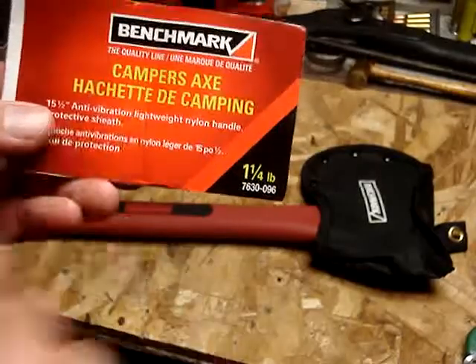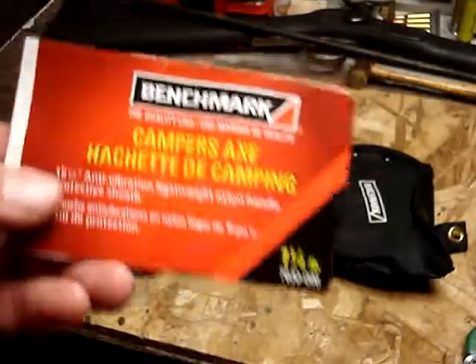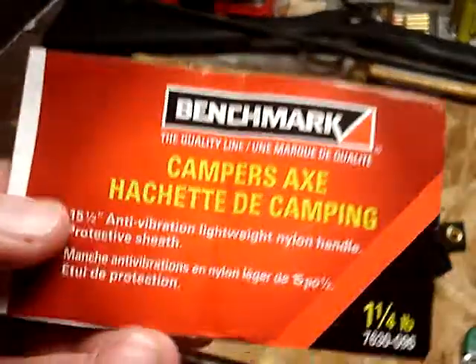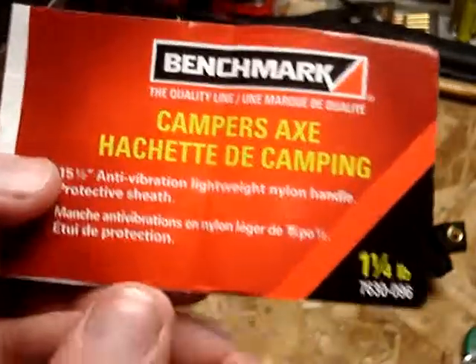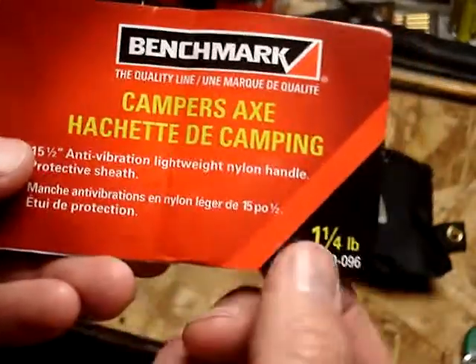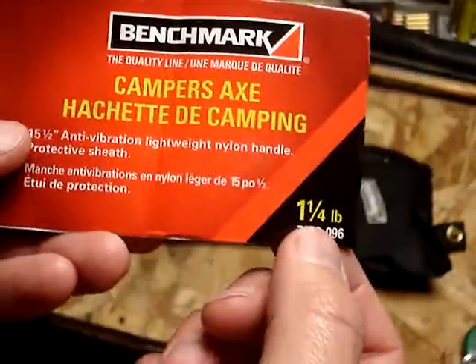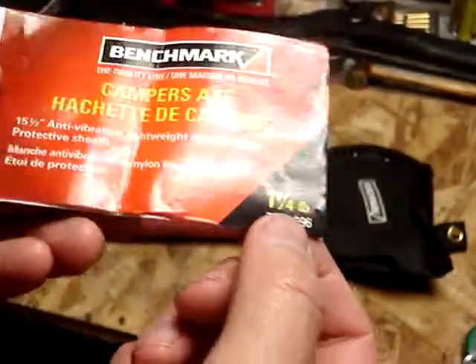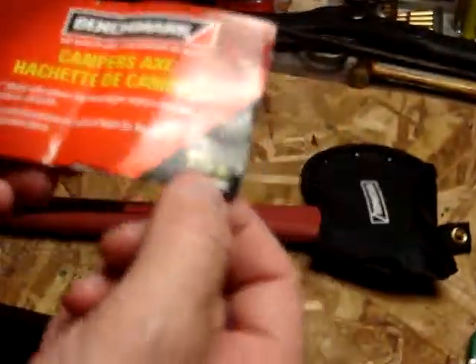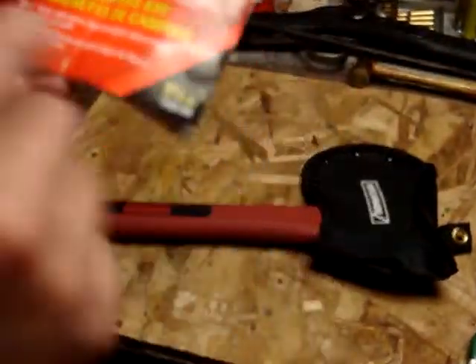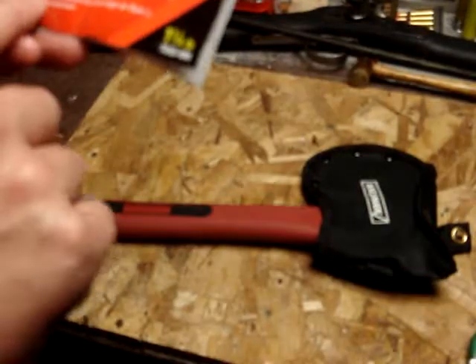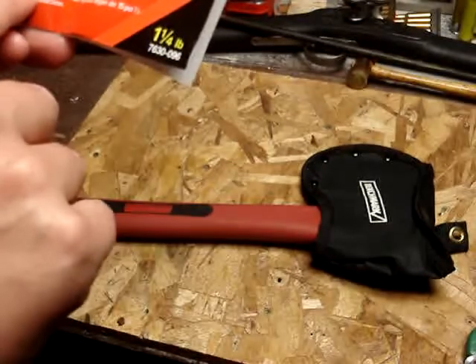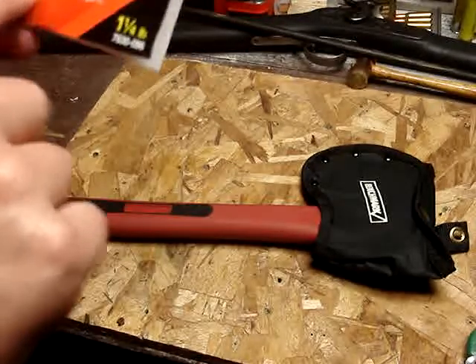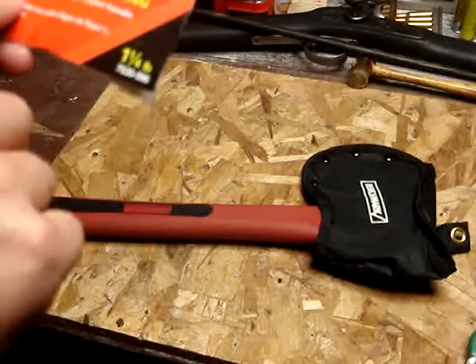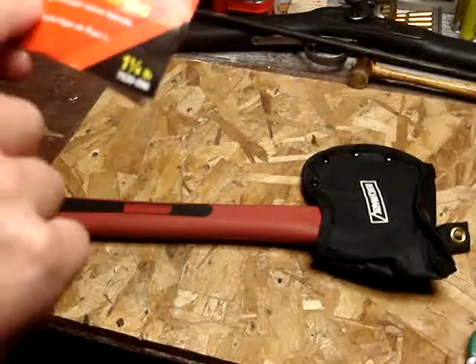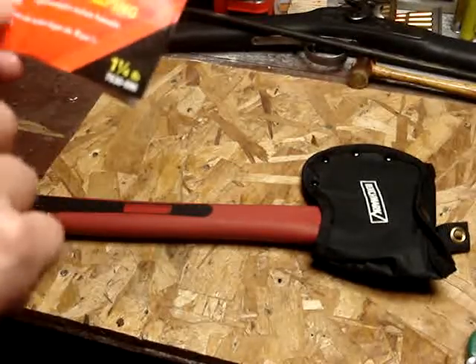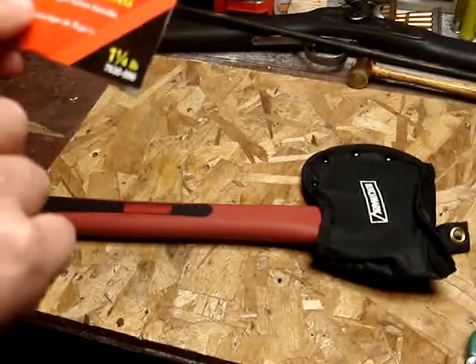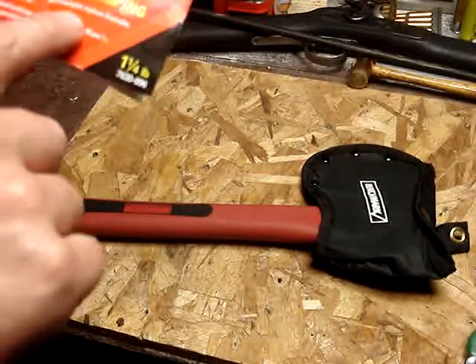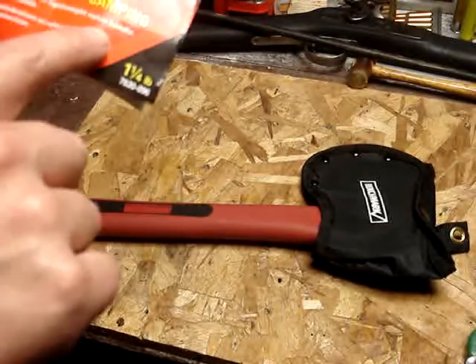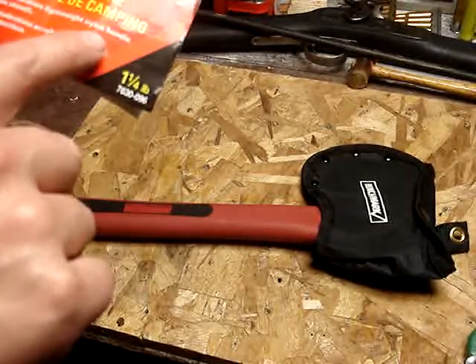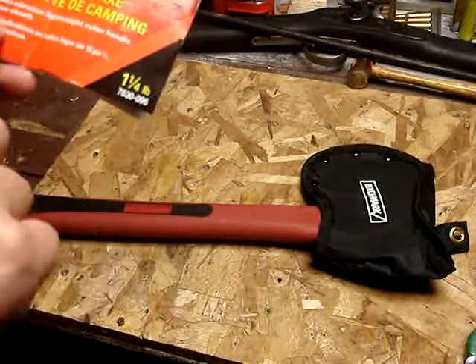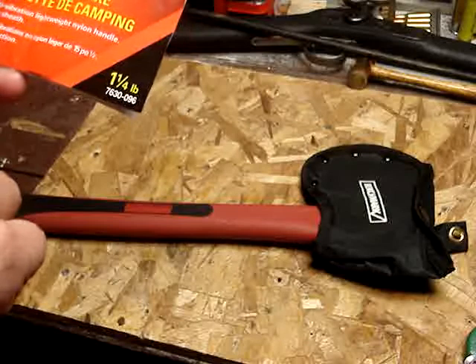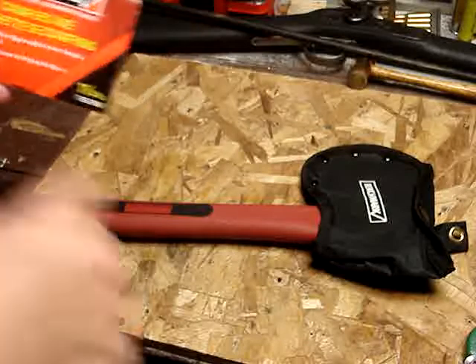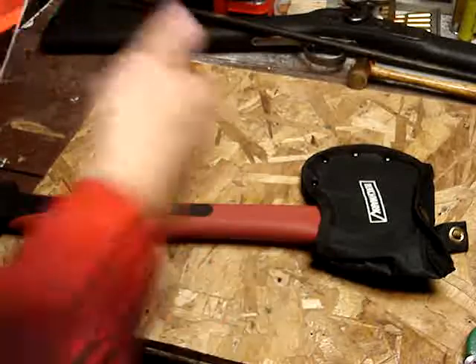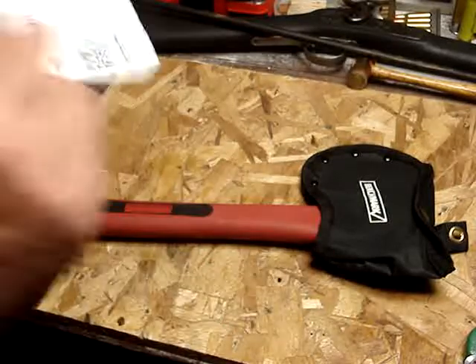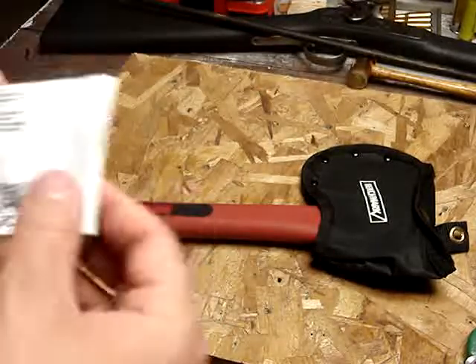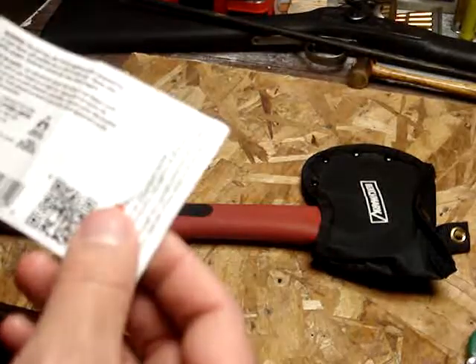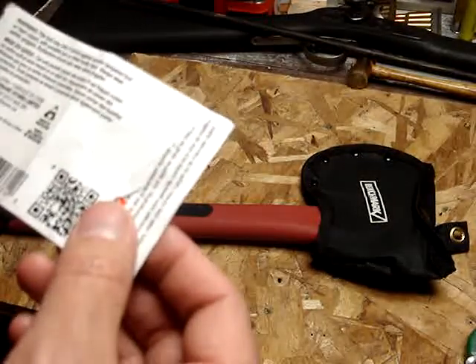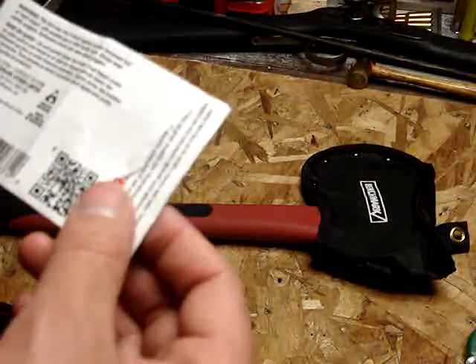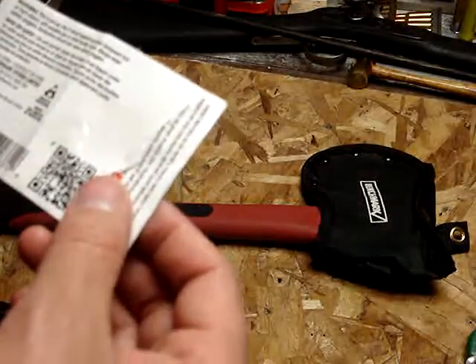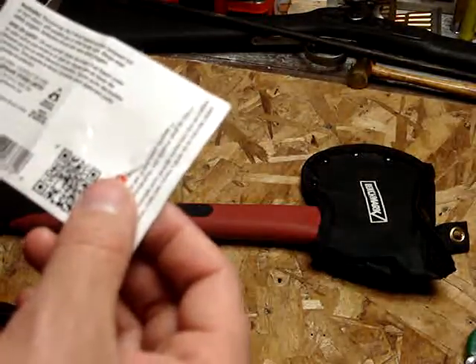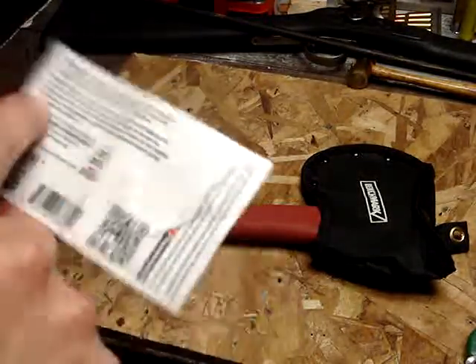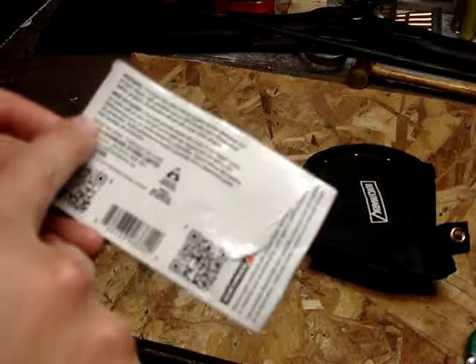Benchmark camper's axe — it's a pound and a quarter. It says anti-vibration lightweight nylon handle, protective sheath, made in China.